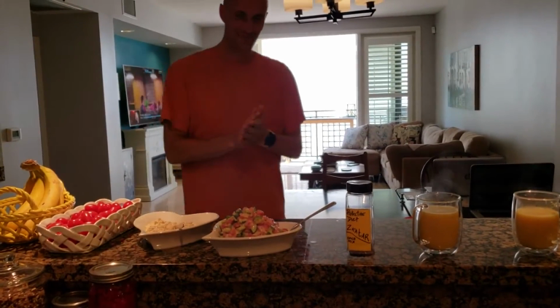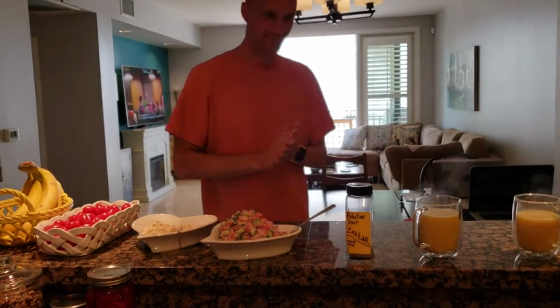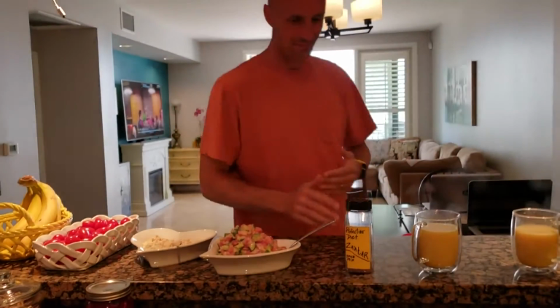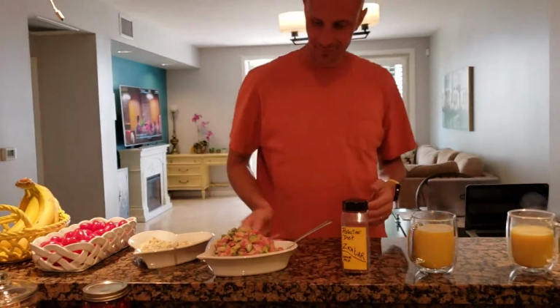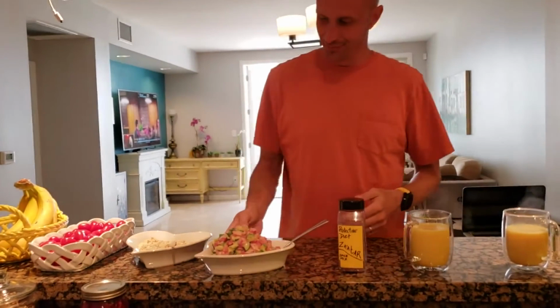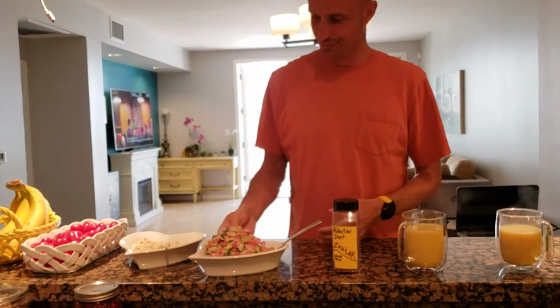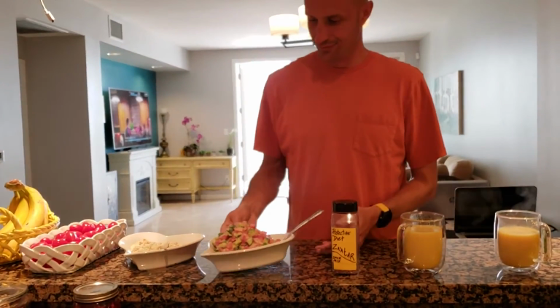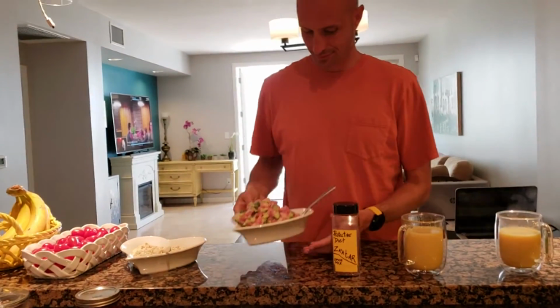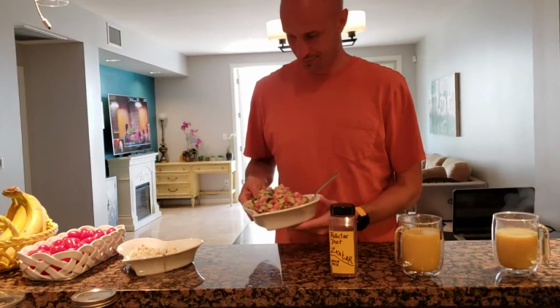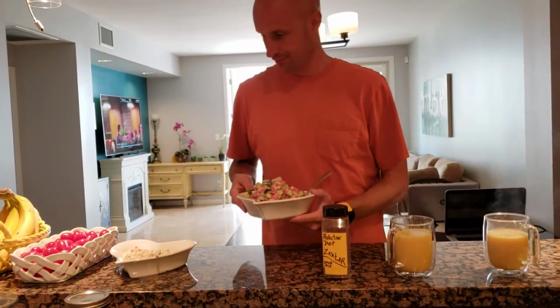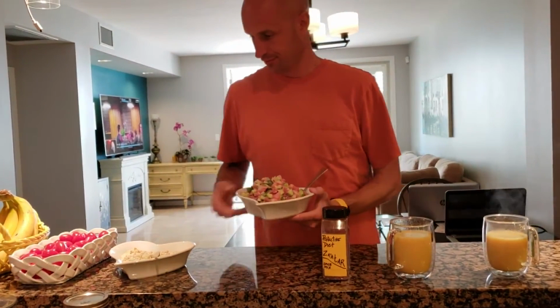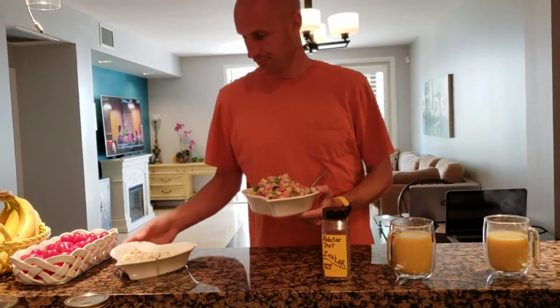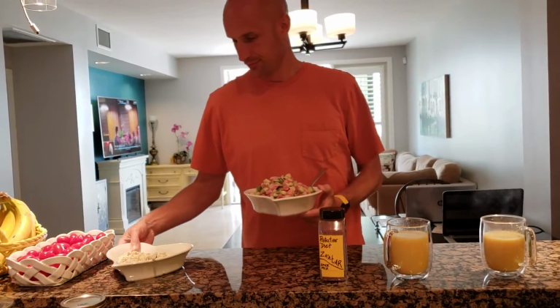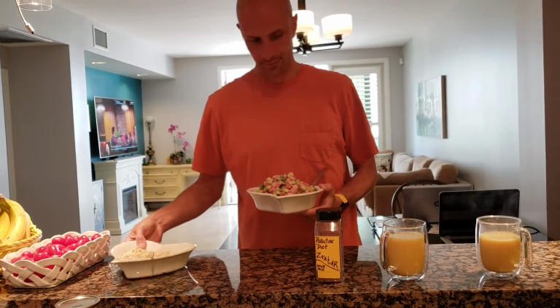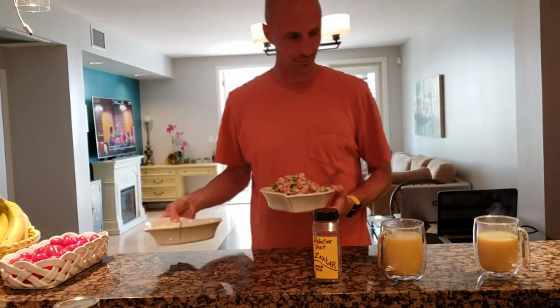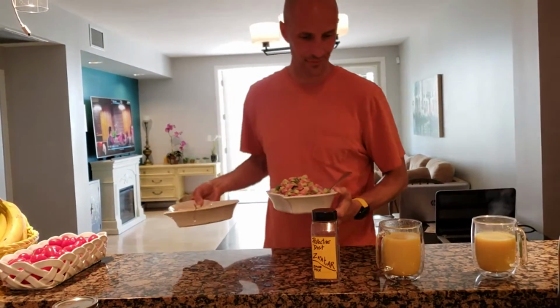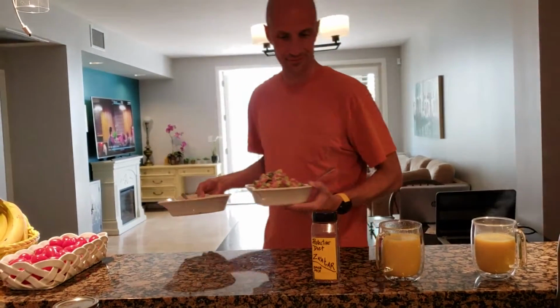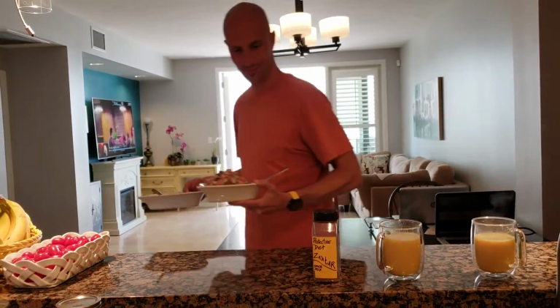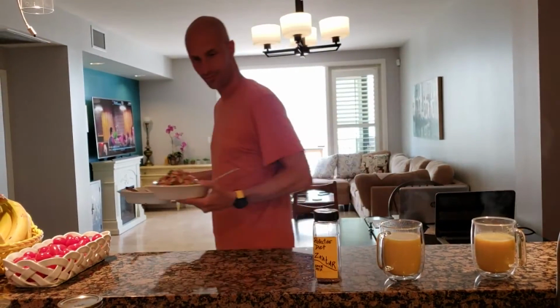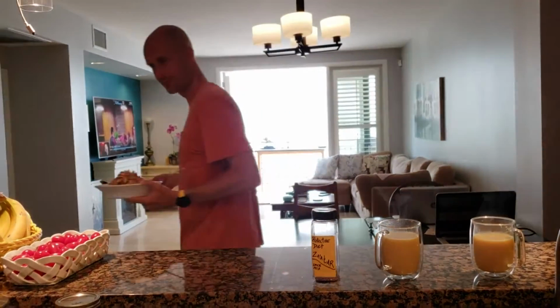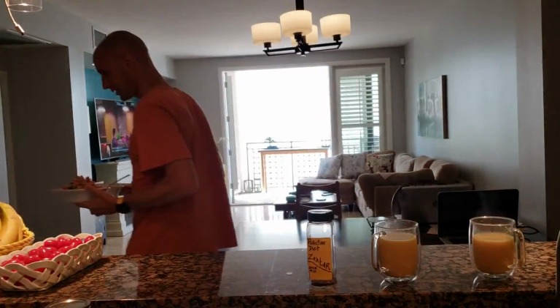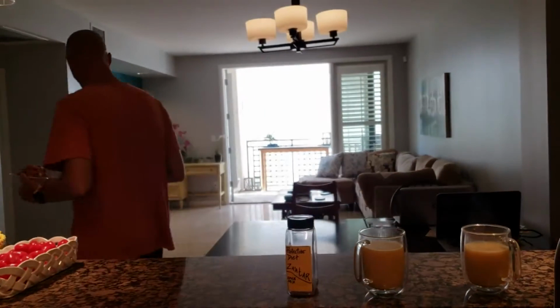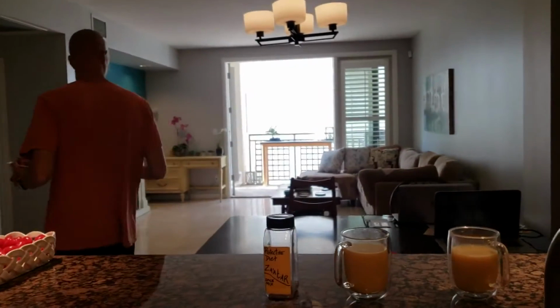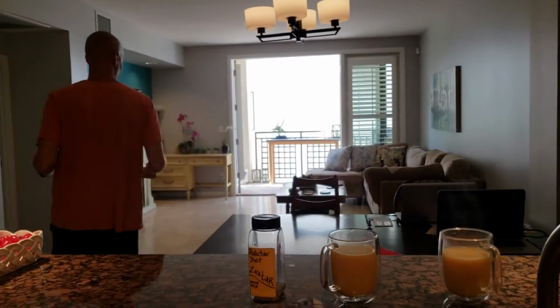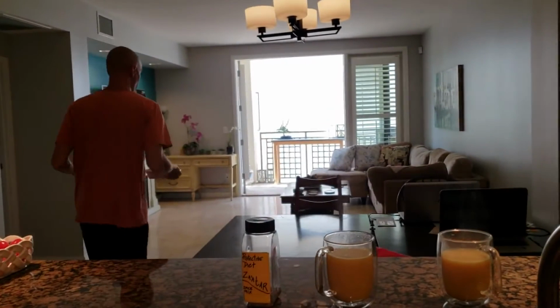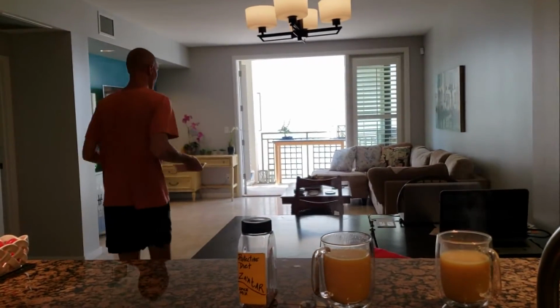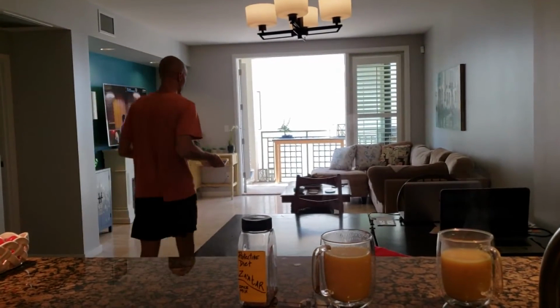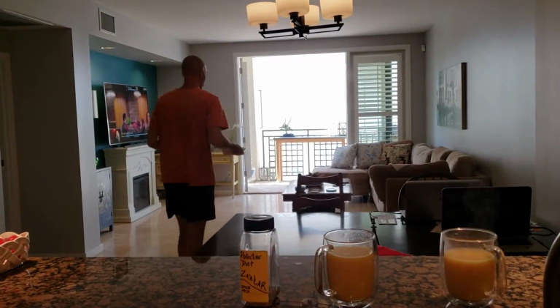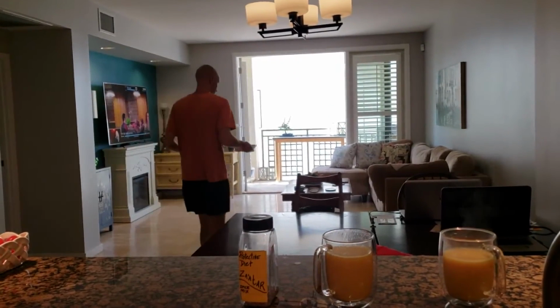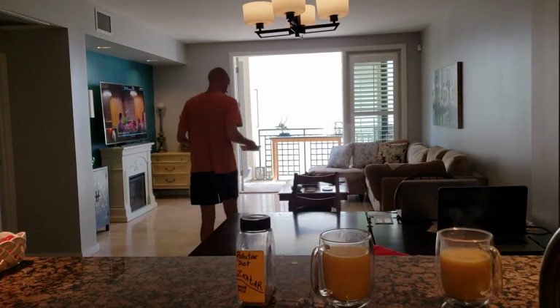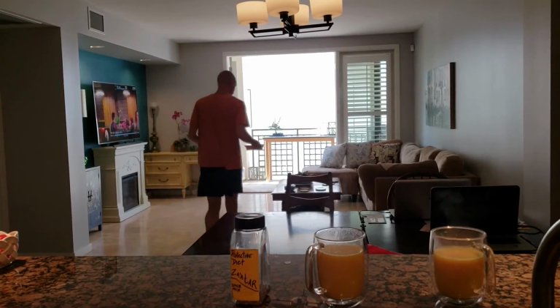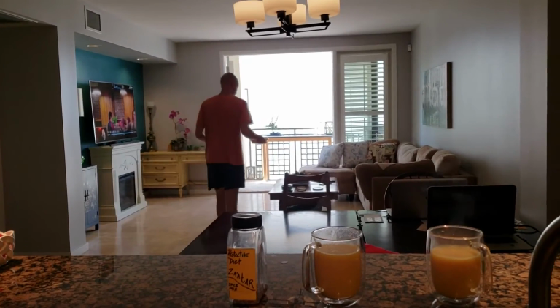Take care everyone, and I hope you're eating as well as we are on a protective diet. You've got all these recipes — stock that pantry and get cooking. In your workplace for wellness, it doesn't get any better than this!